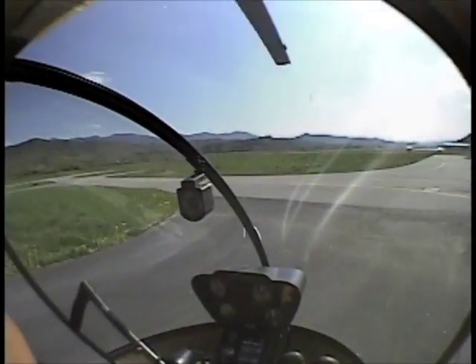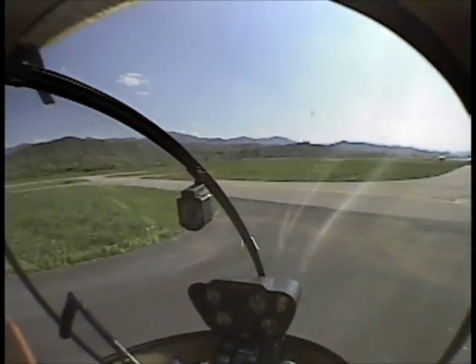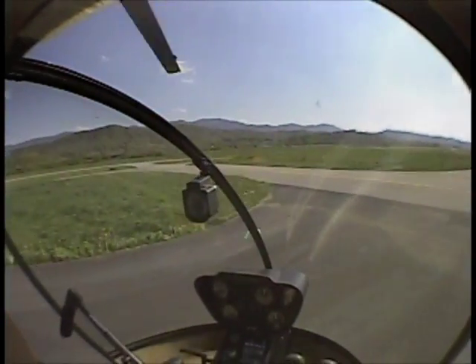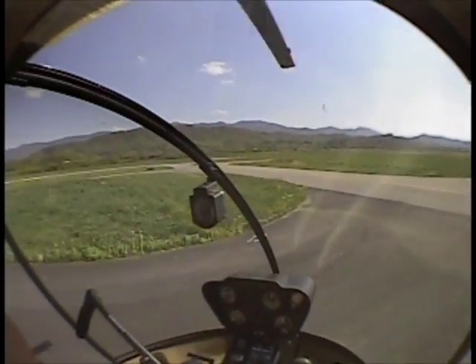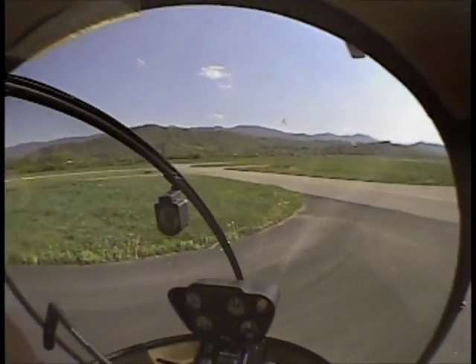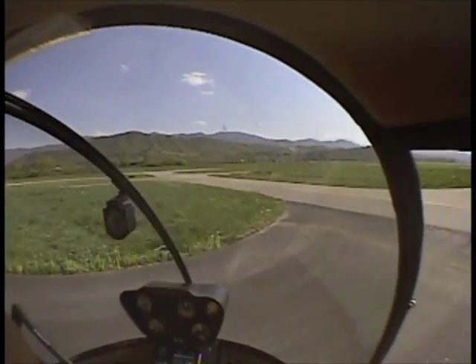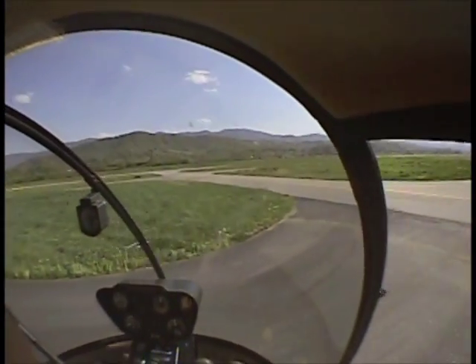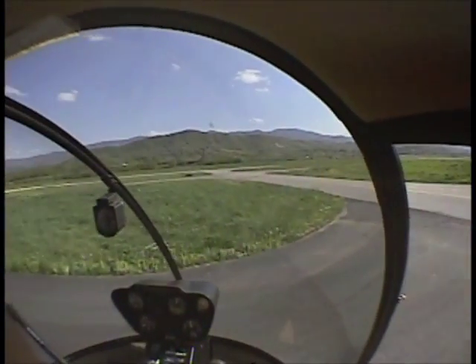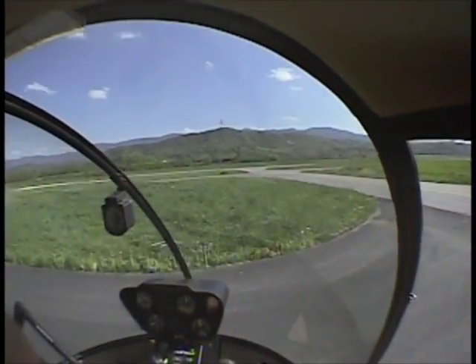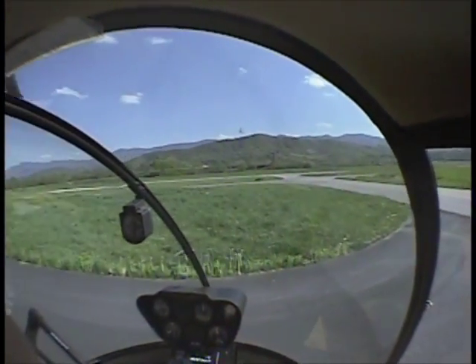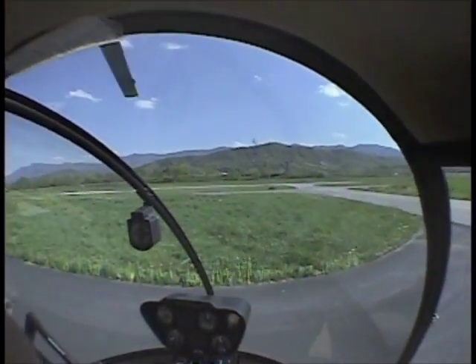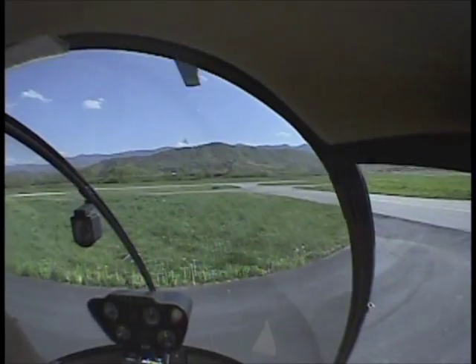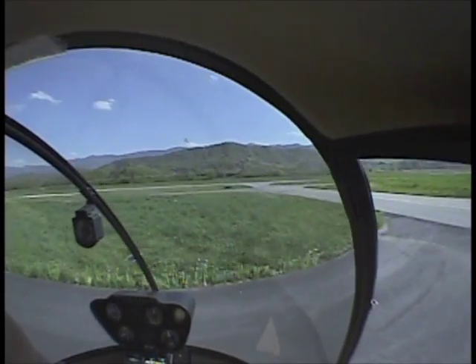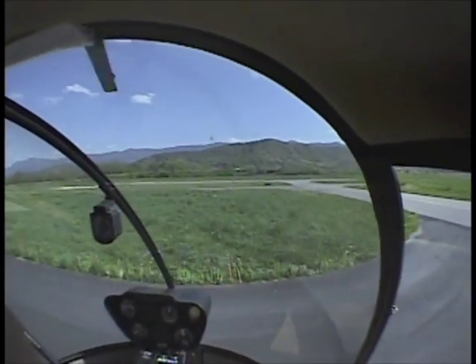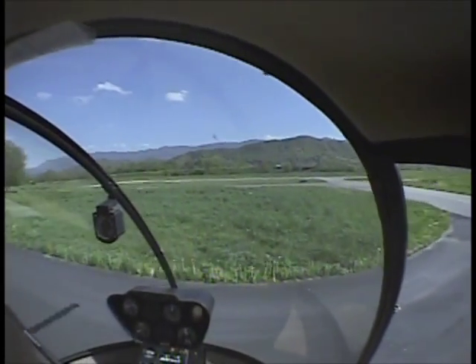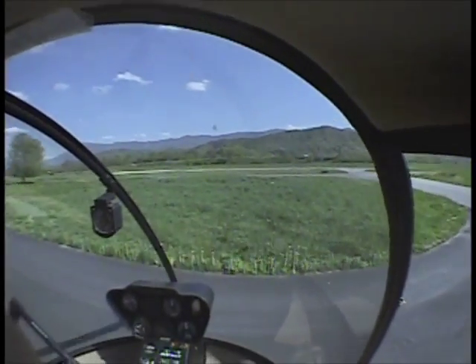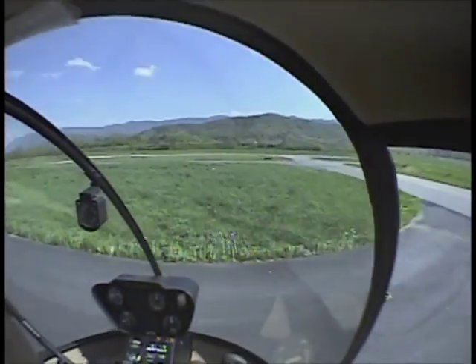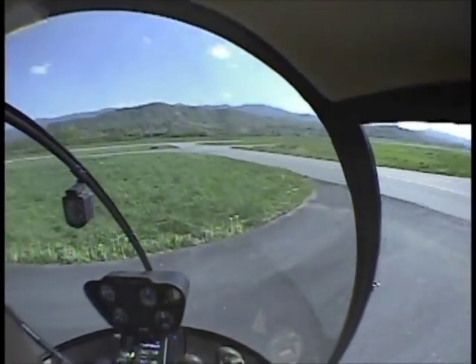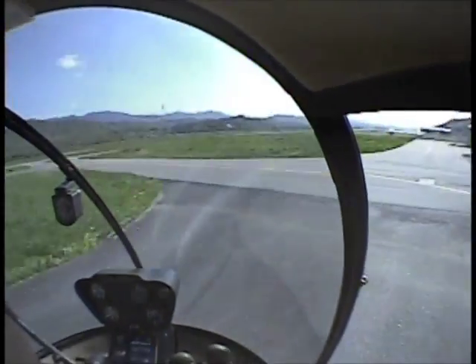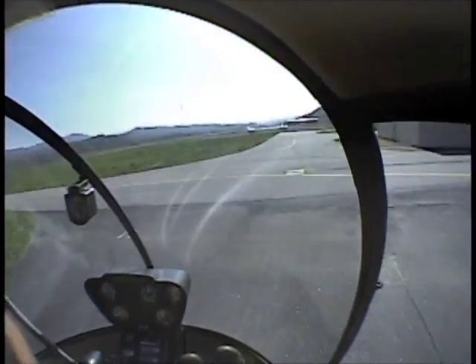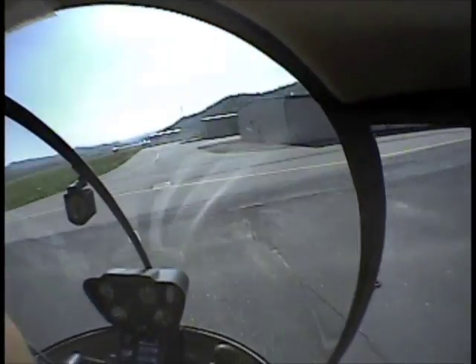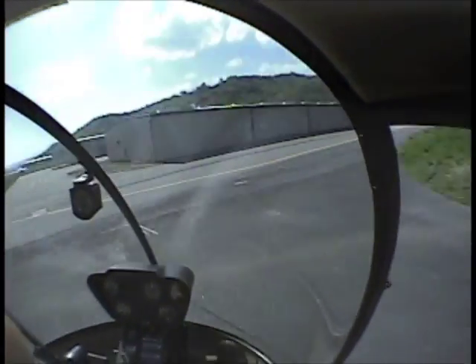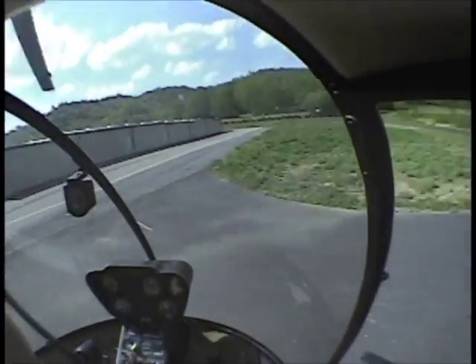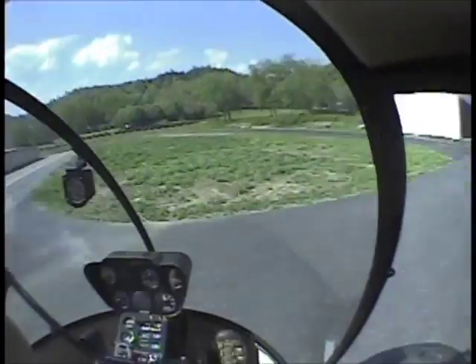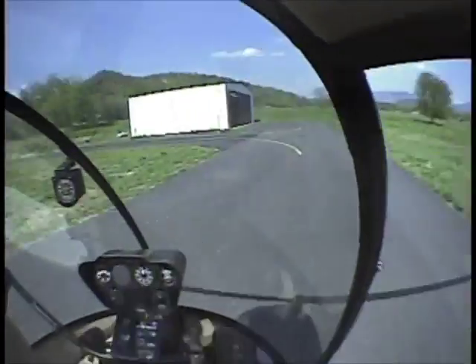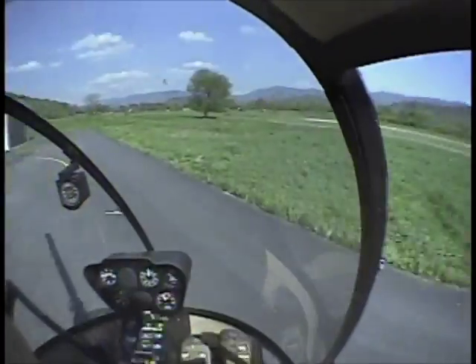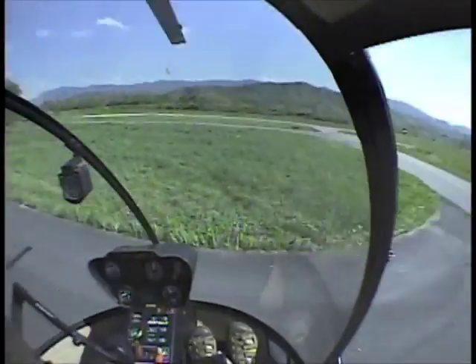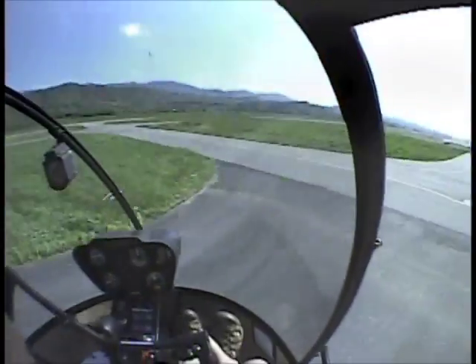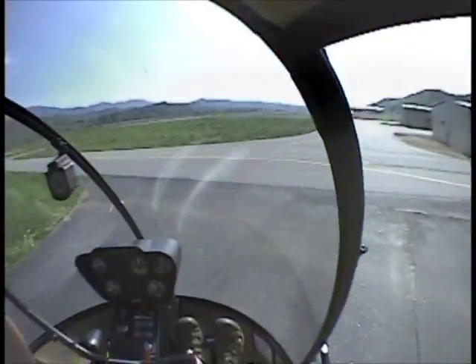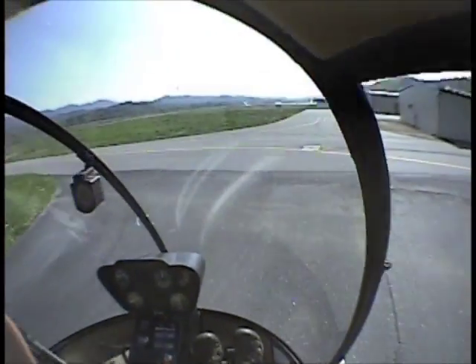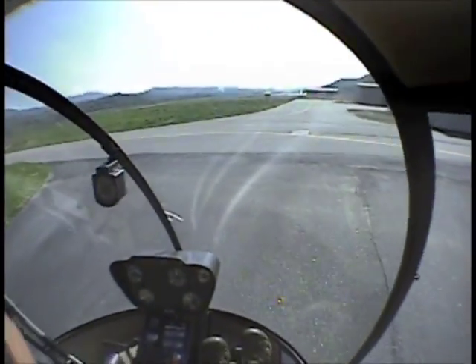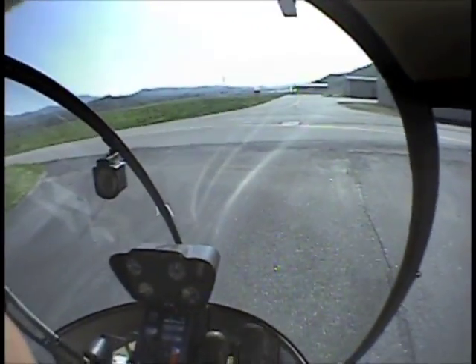Imagine you're doing a left turn, and then you hit something with your tail, and it just goes... that's the kind of scenario we're talking about.